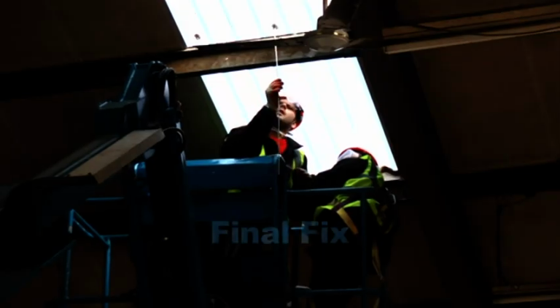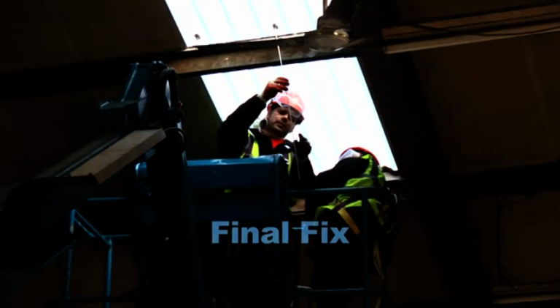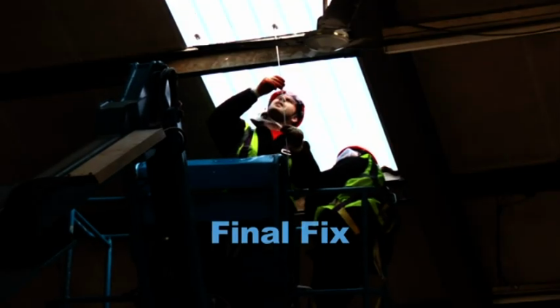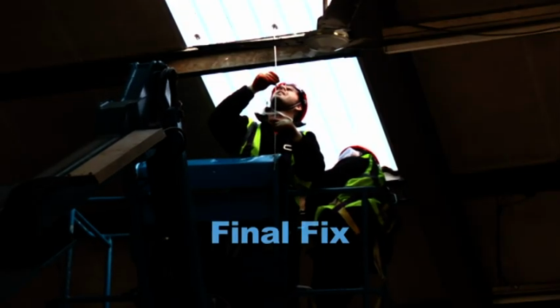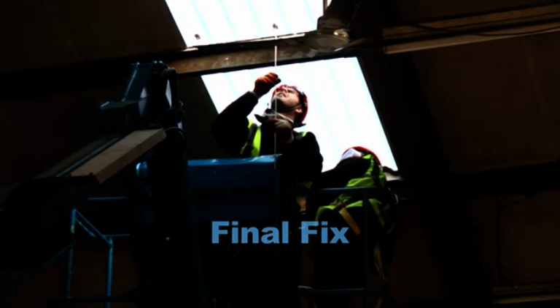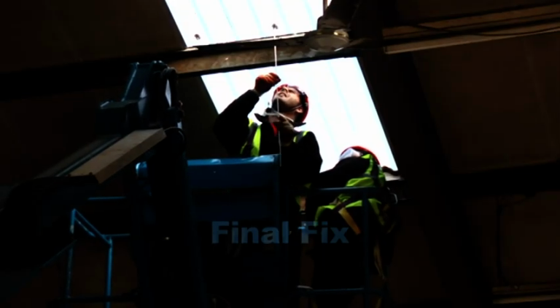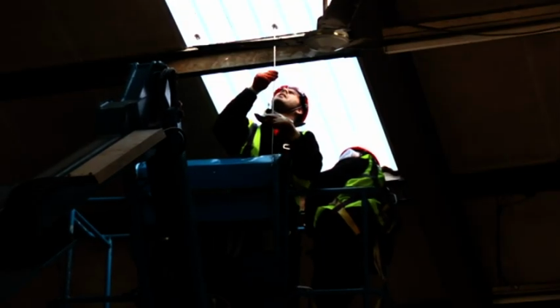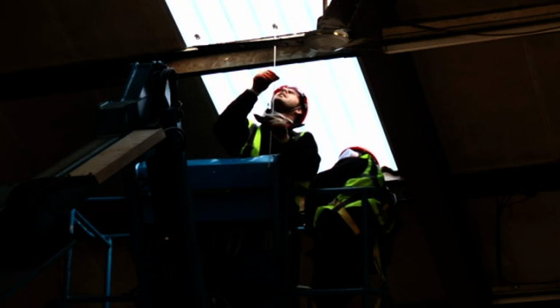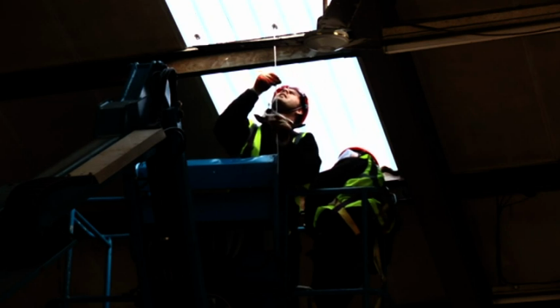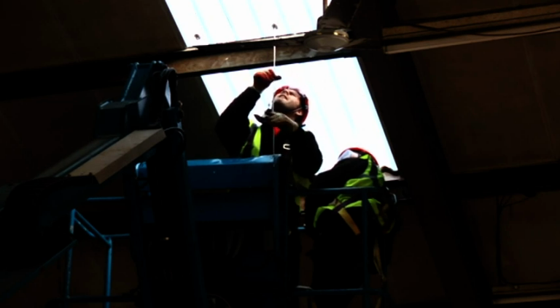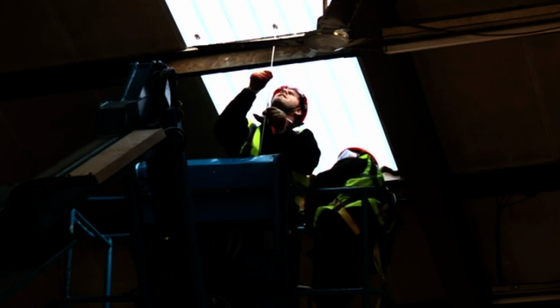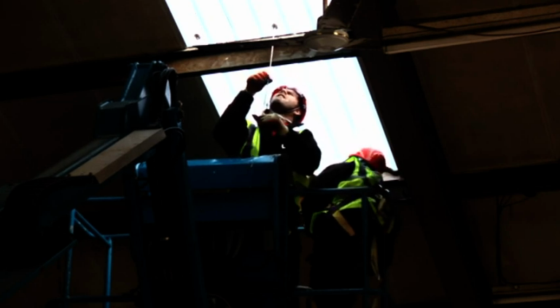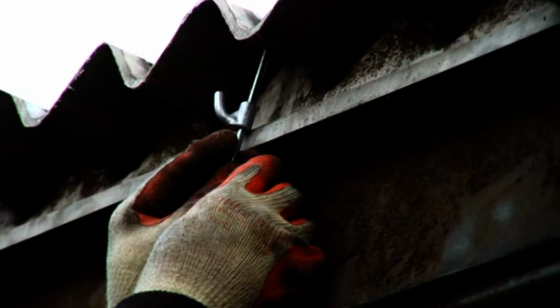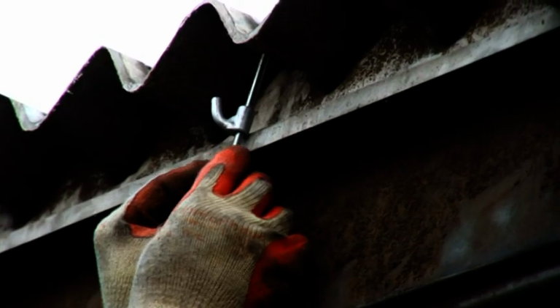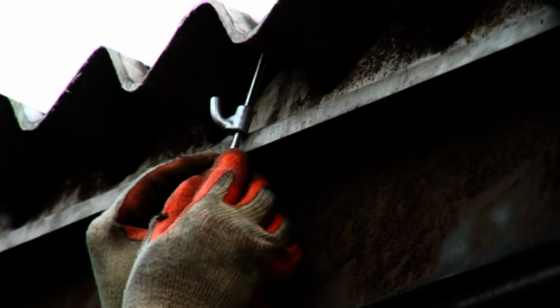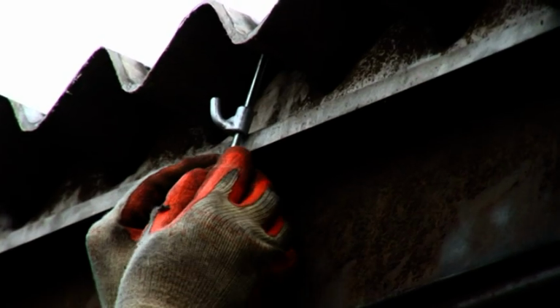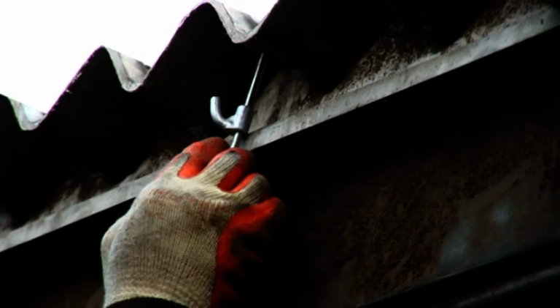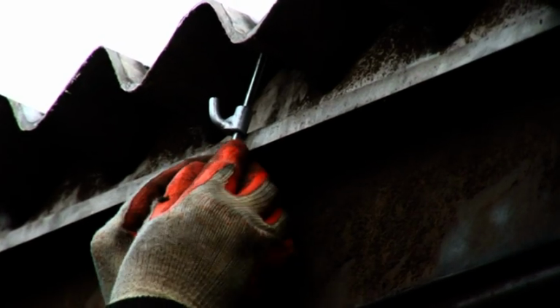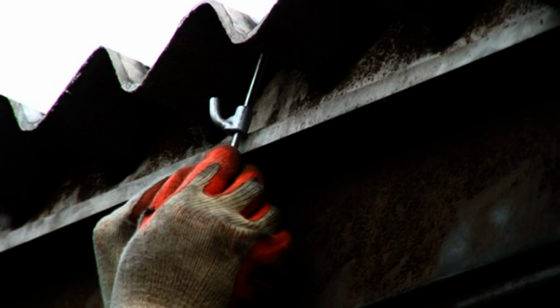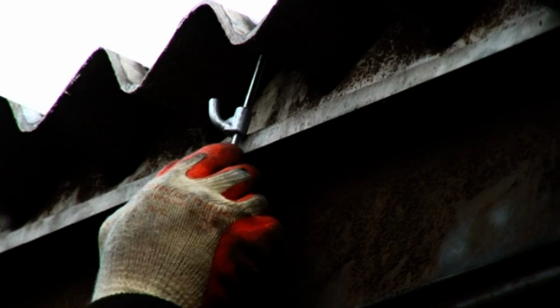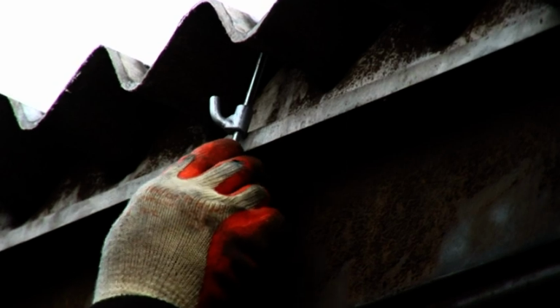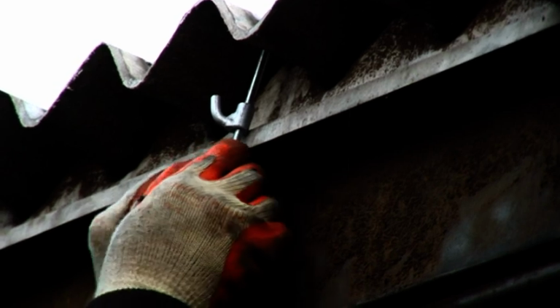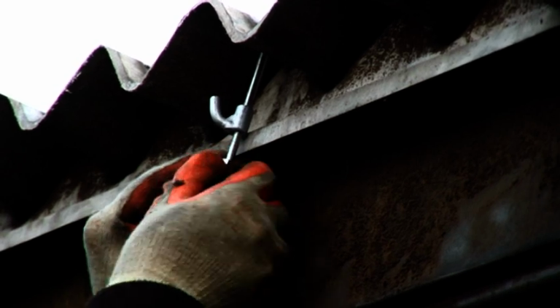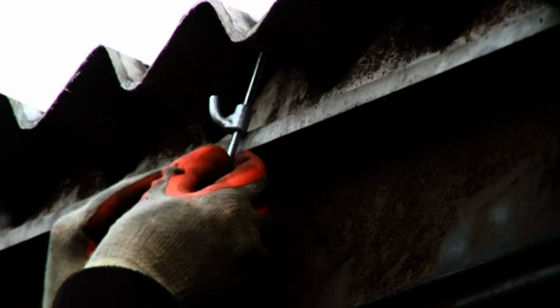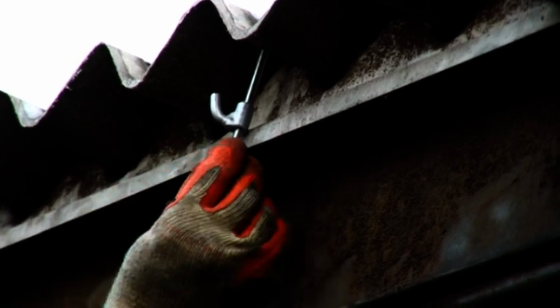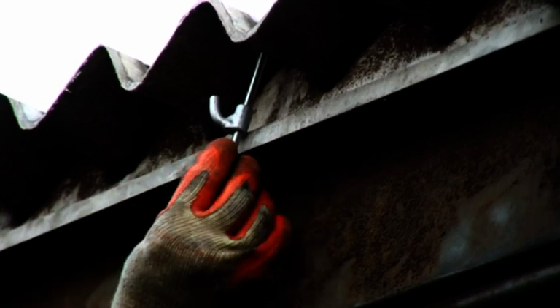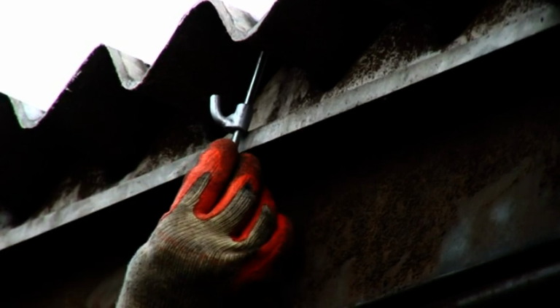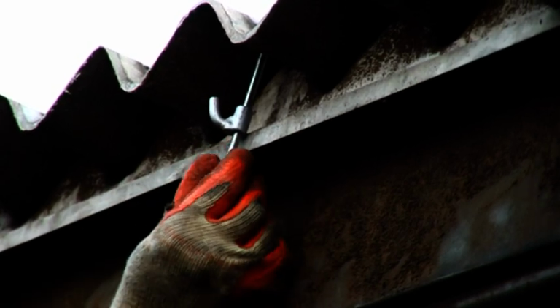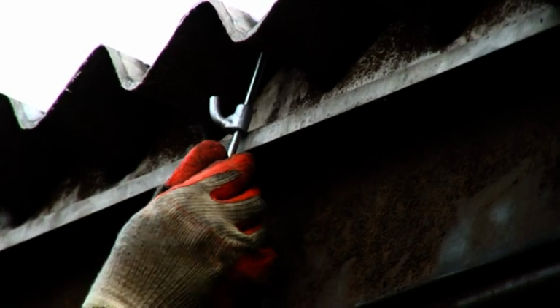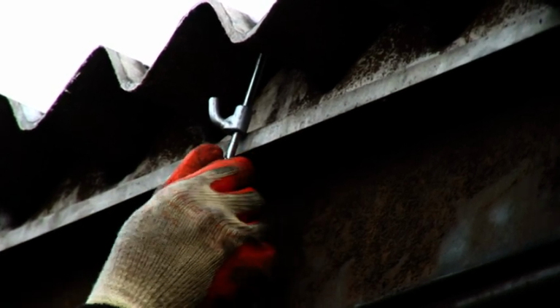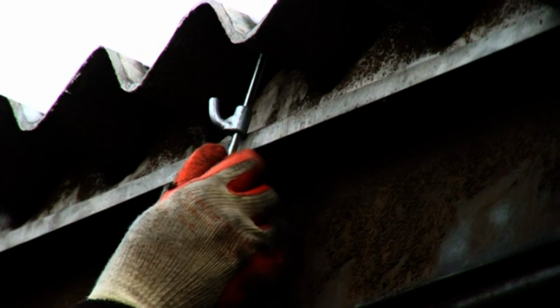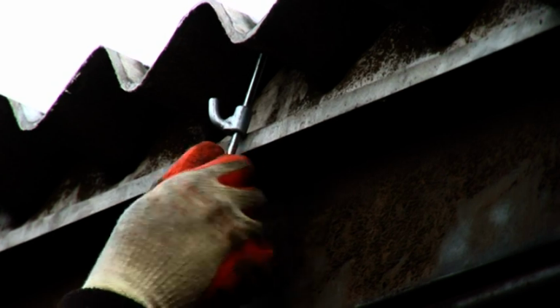To secure the sheet, threaded bars are cut to length and carefully screwed into the fixings that are now captive in the roof sheet. Hooked sleeves are then pushed over the threaded bars and hooked around the purlin, so the retaining nuts can be screwed on and tightened.